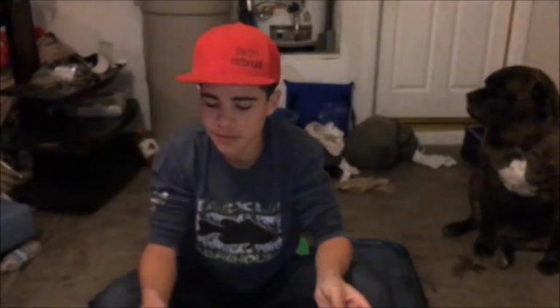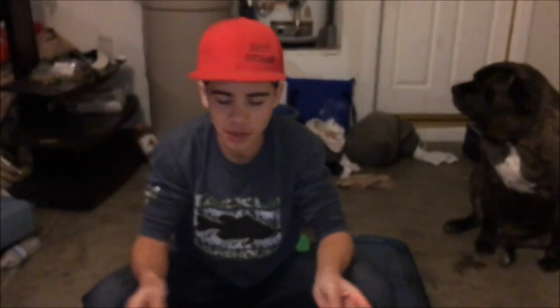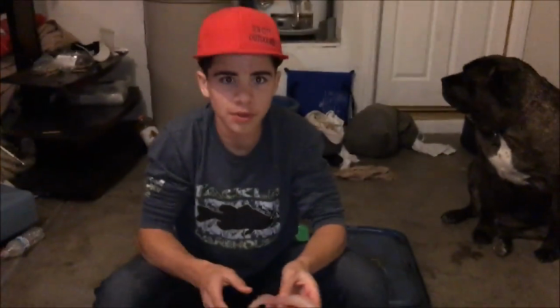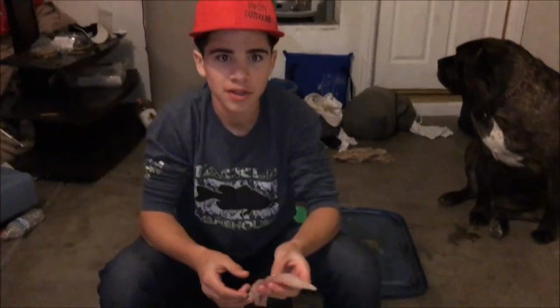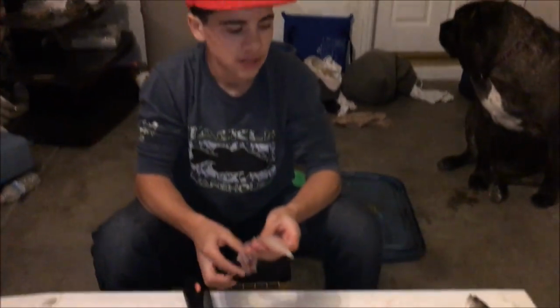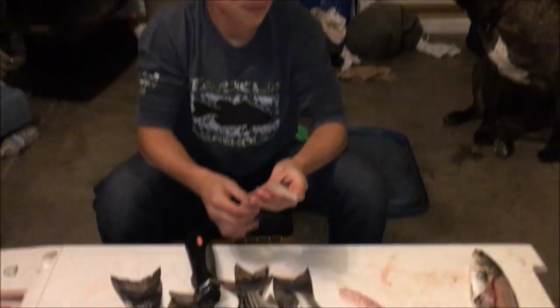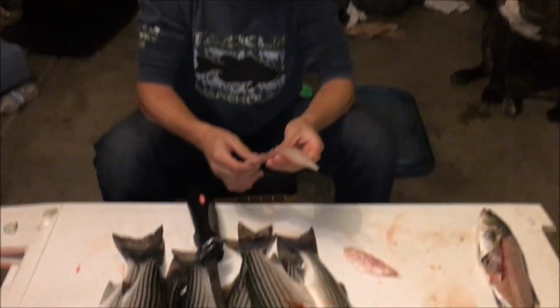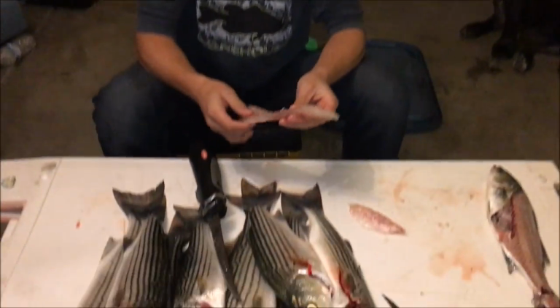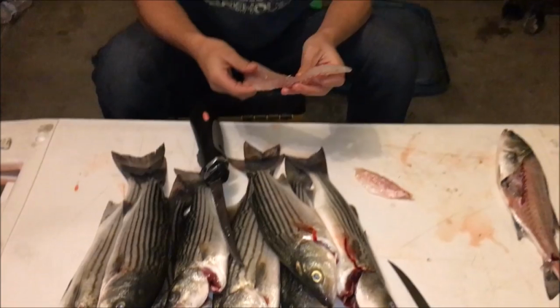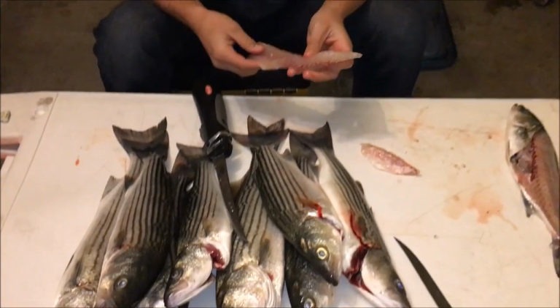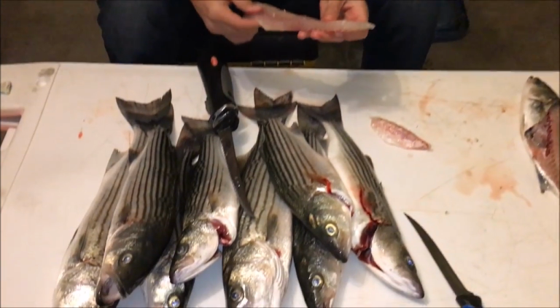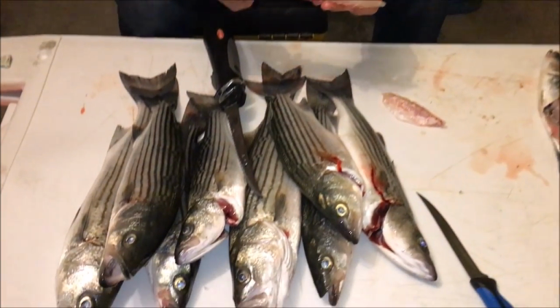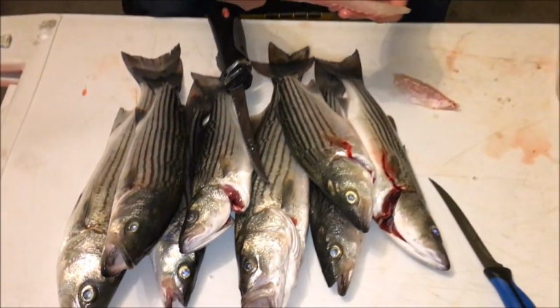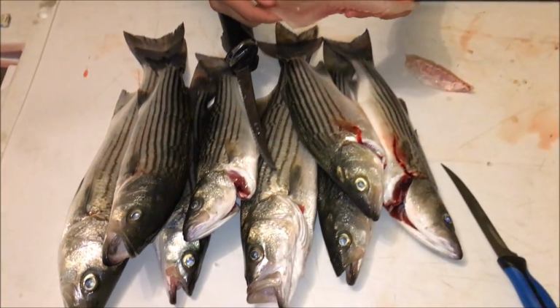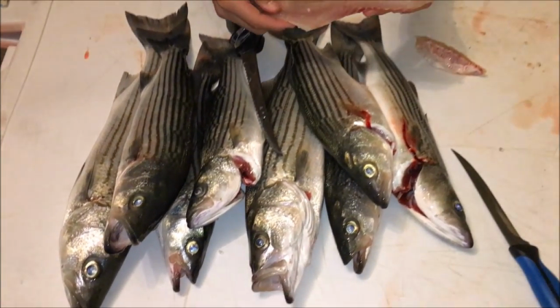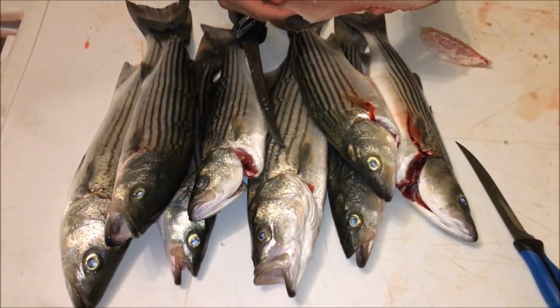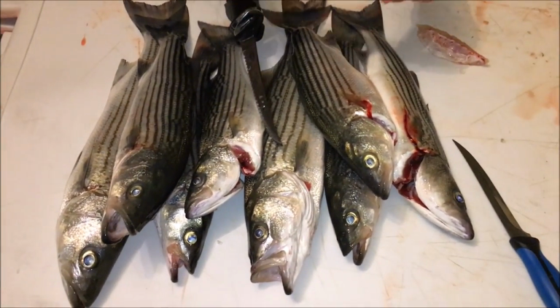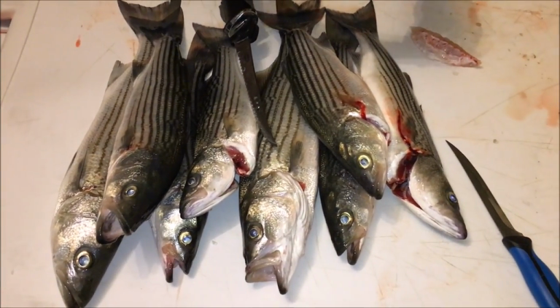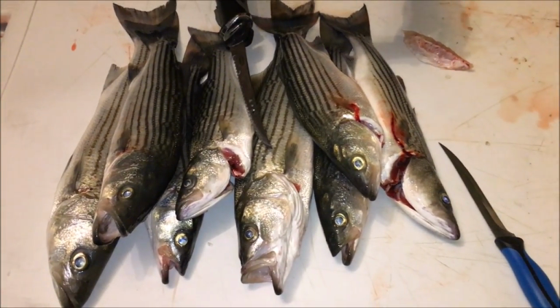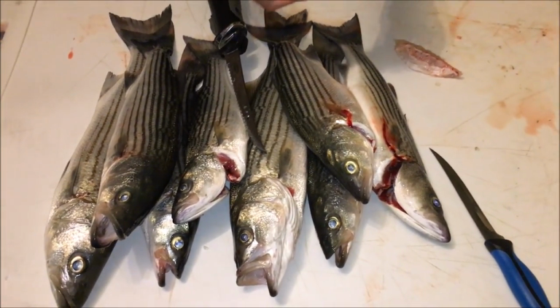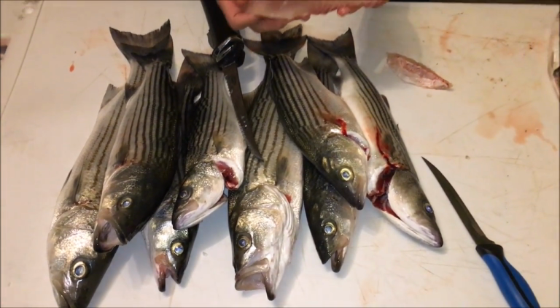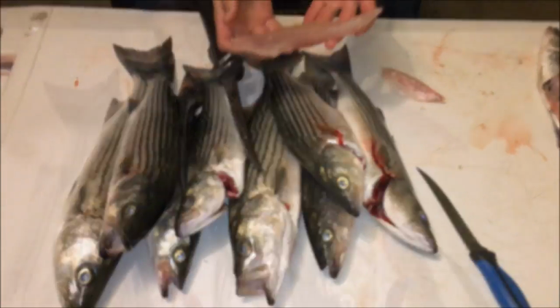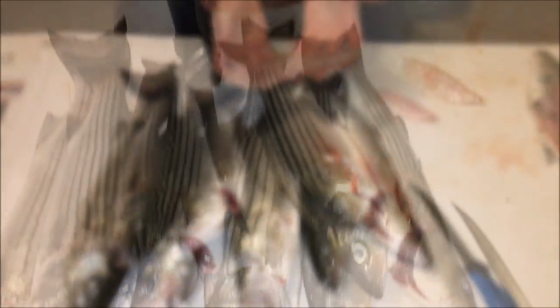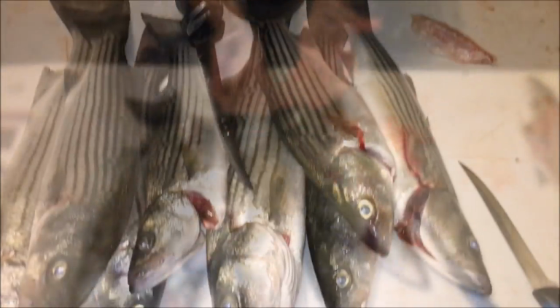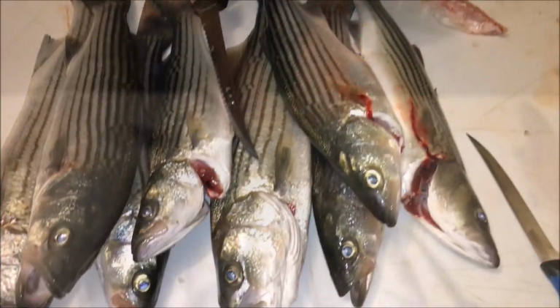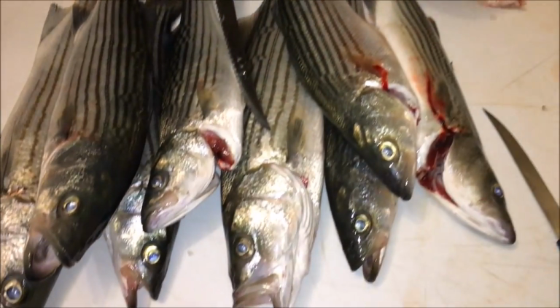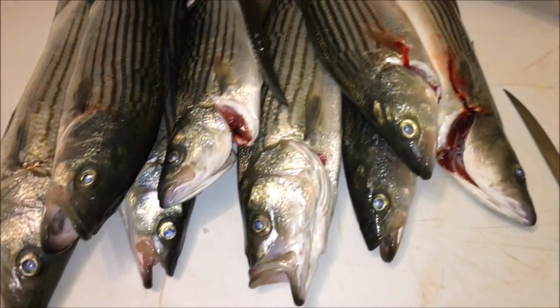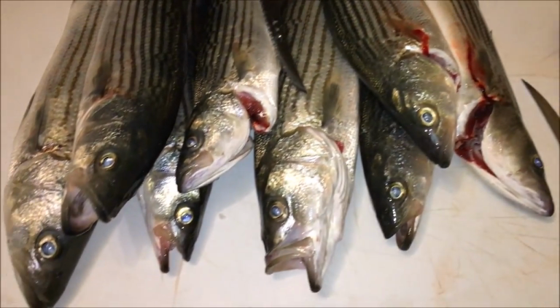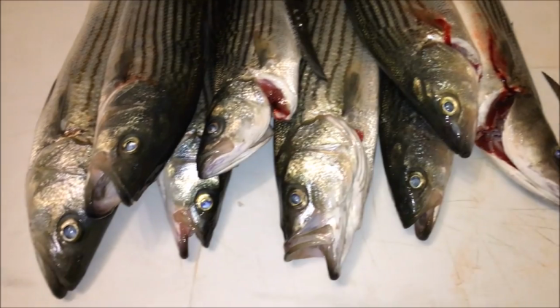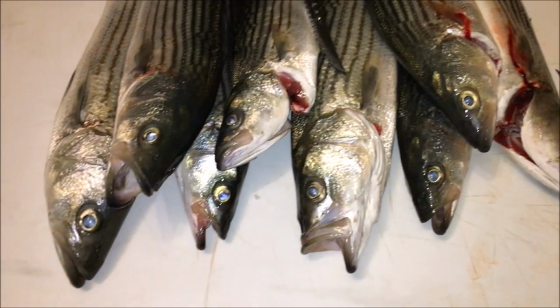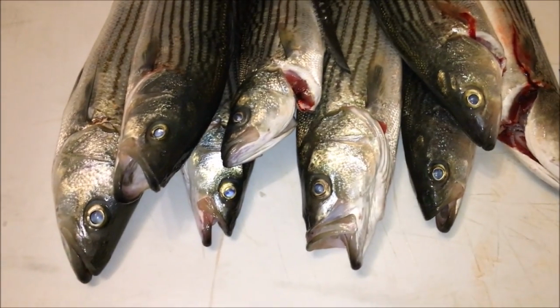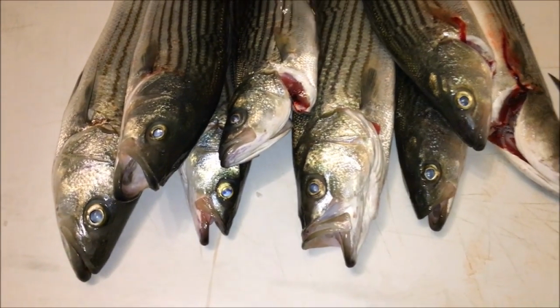We got some striper. So the first step to smoking striper is we're going to clean them up. We're going to be smoking these fillets — that's the first step. Let's clean them all up.